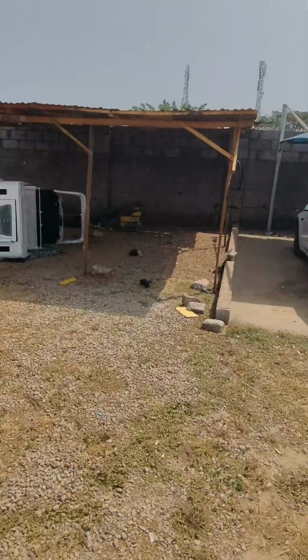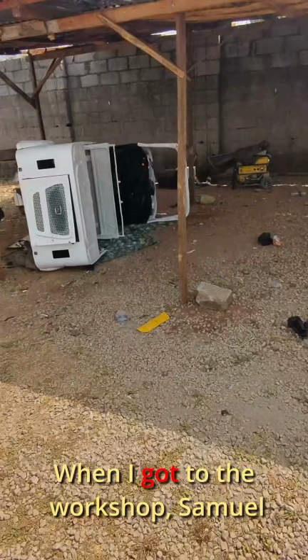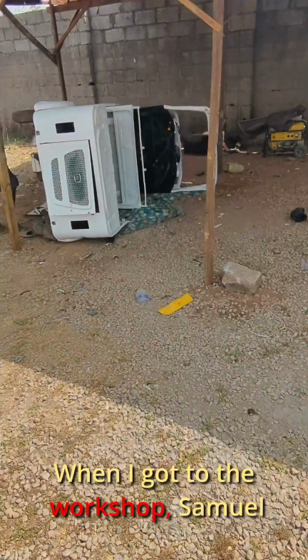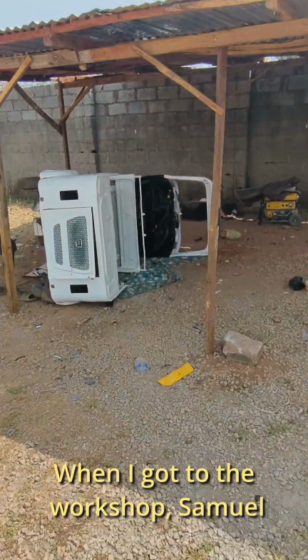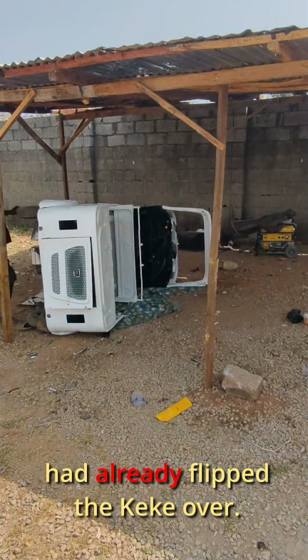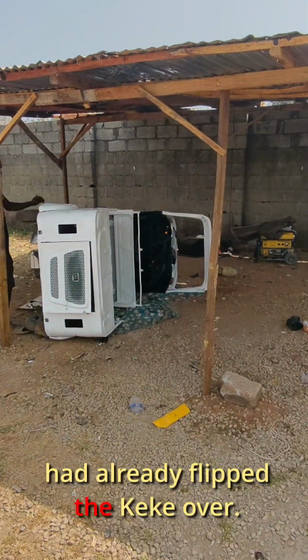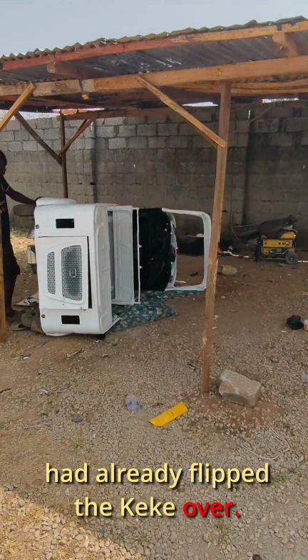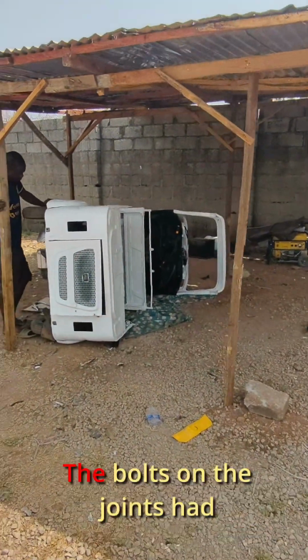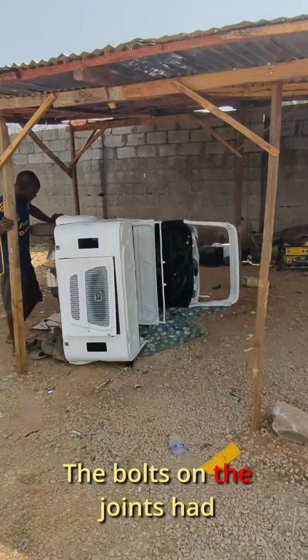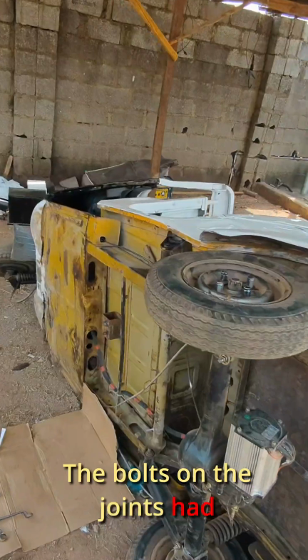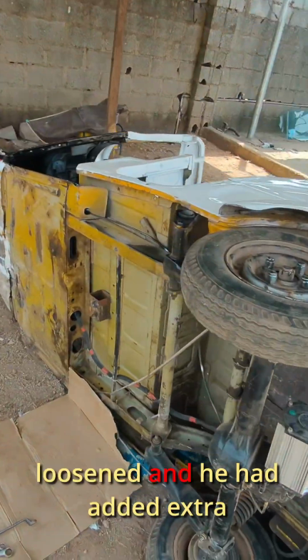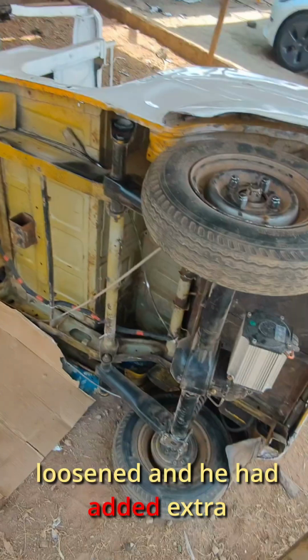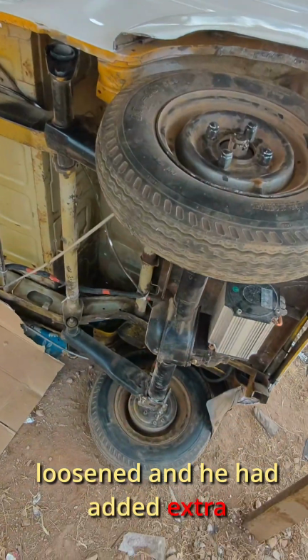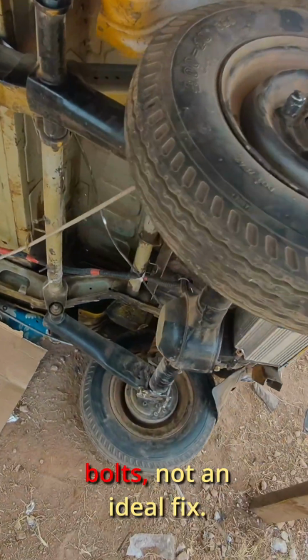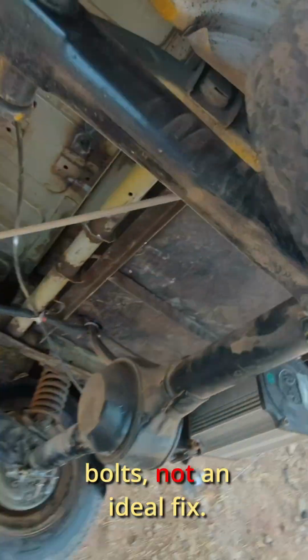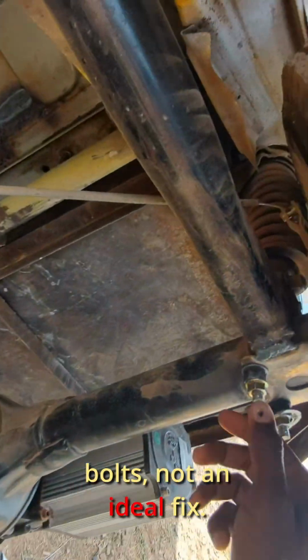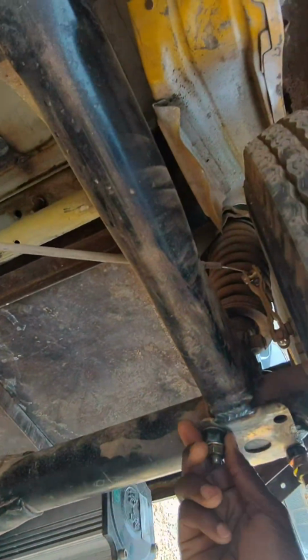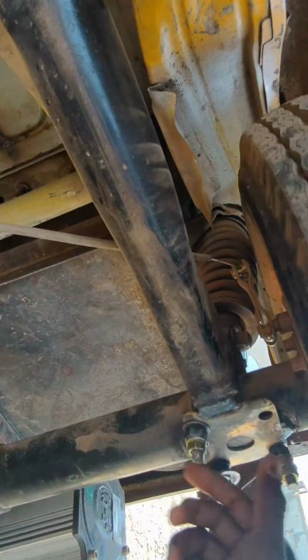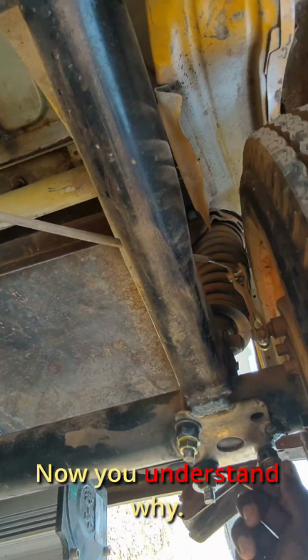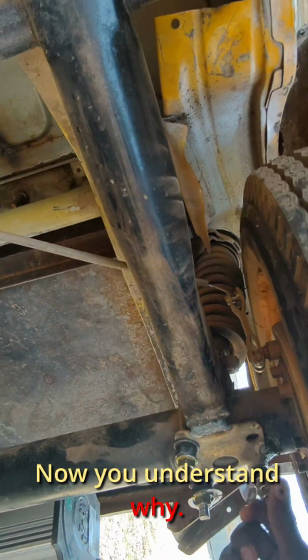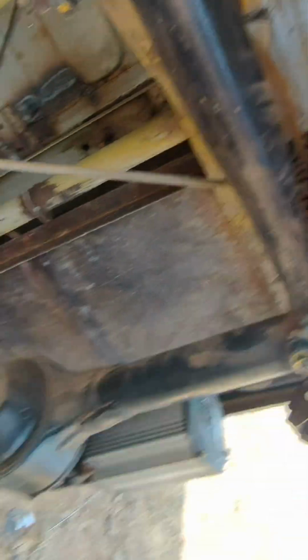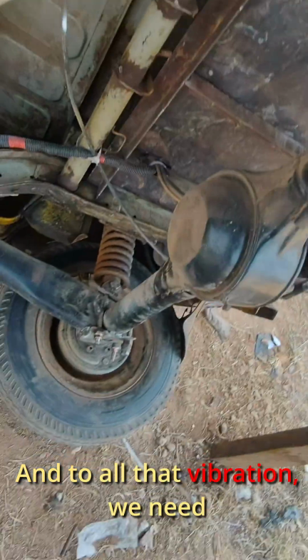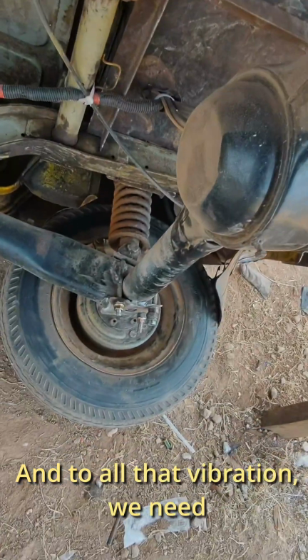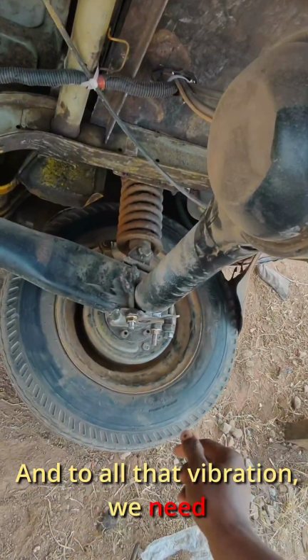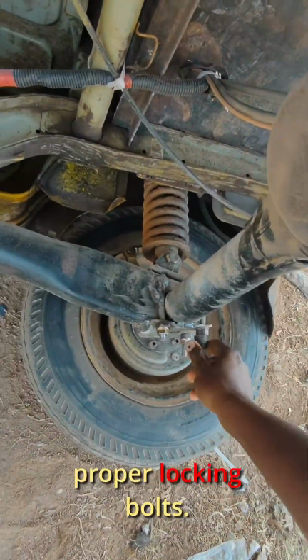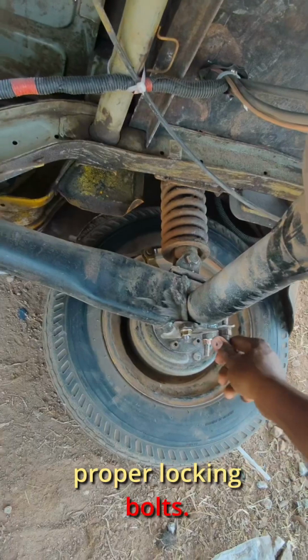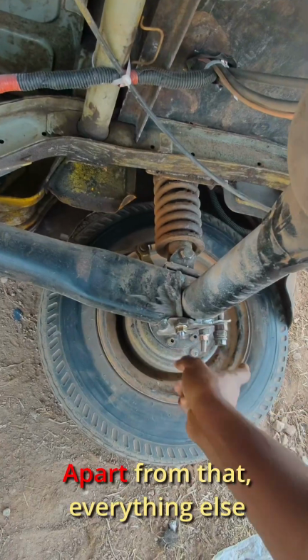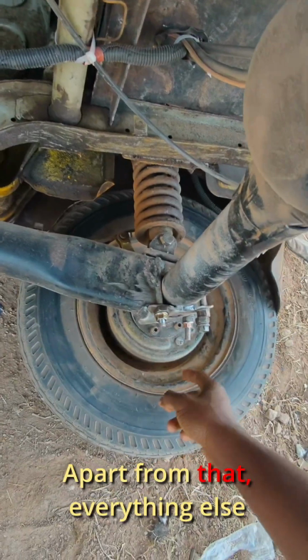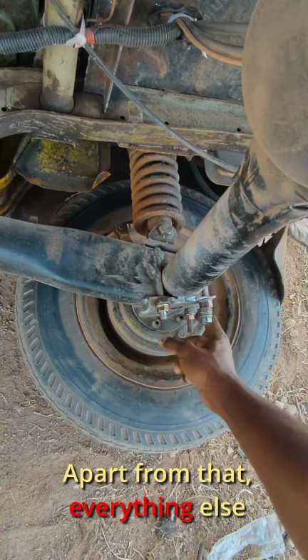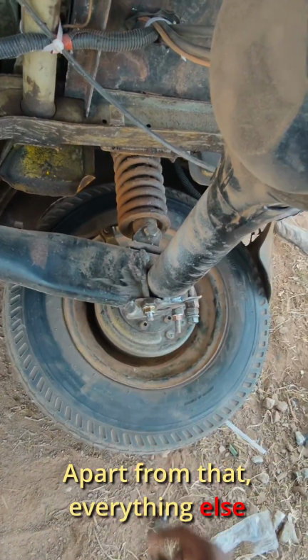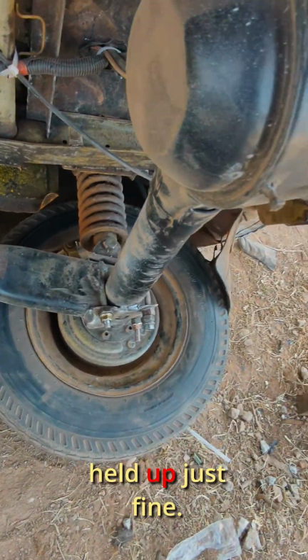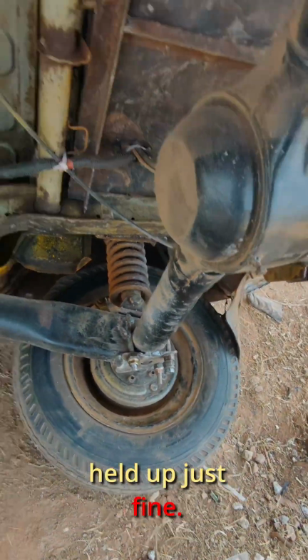When I got to the workshop, Samuel had already flipped the keke over. The bolts on the joint had loosened and he had added extra bolts — not an ideal fix. Now you understand why. With all that vibration, we need proper locking bolts. Apart from that, everything else held up just fine.